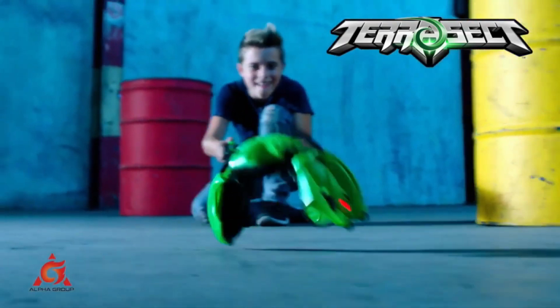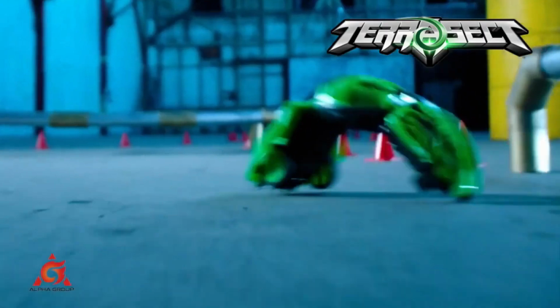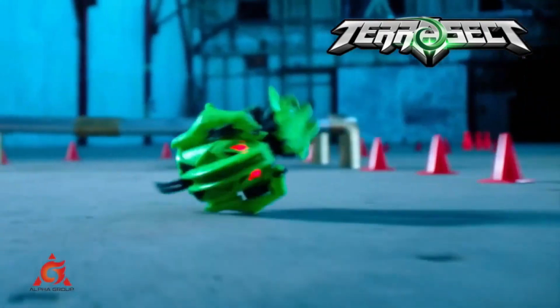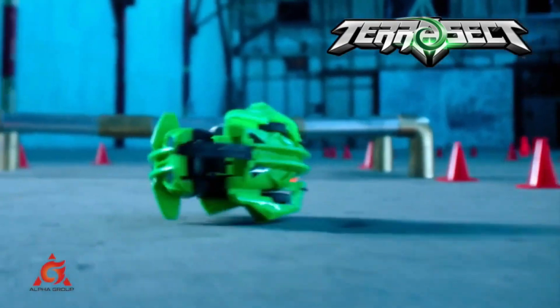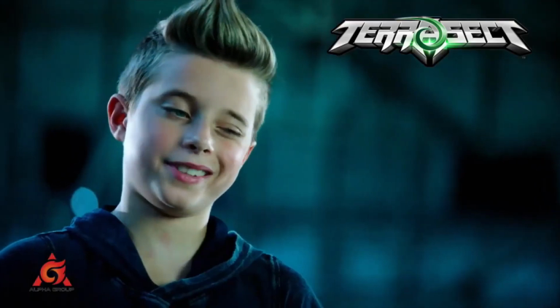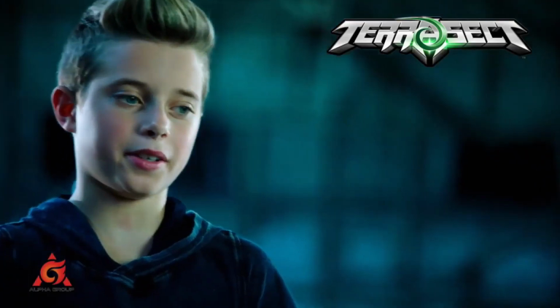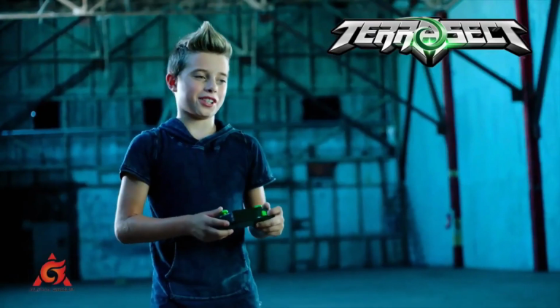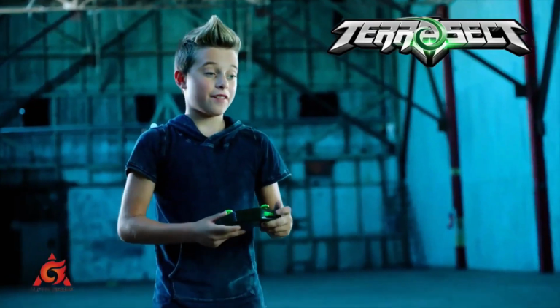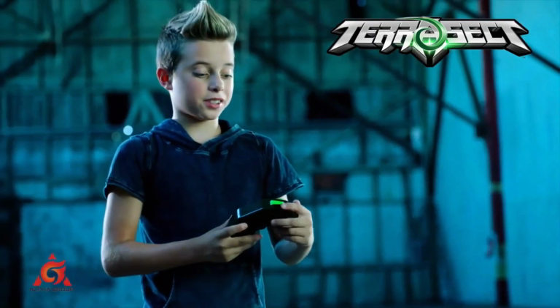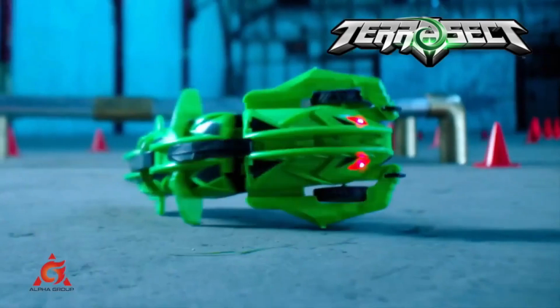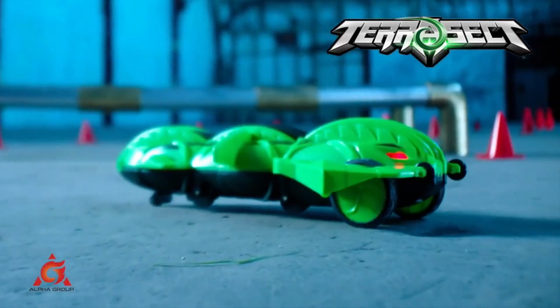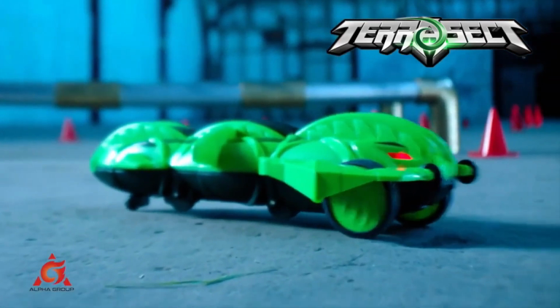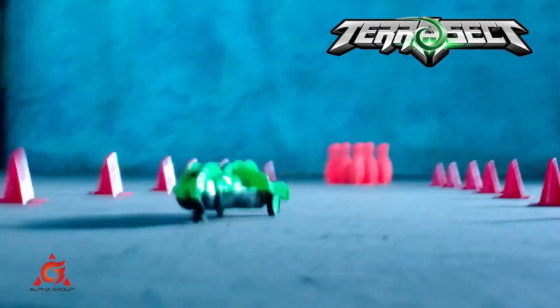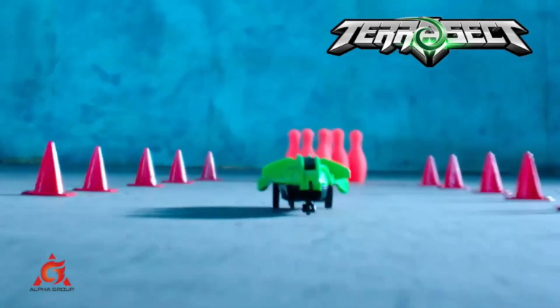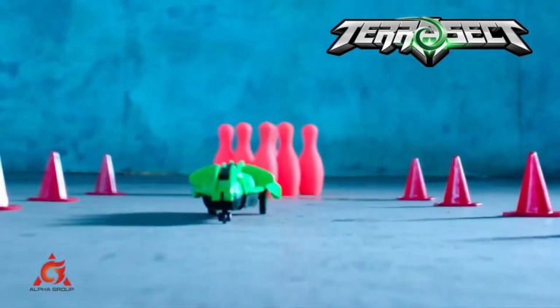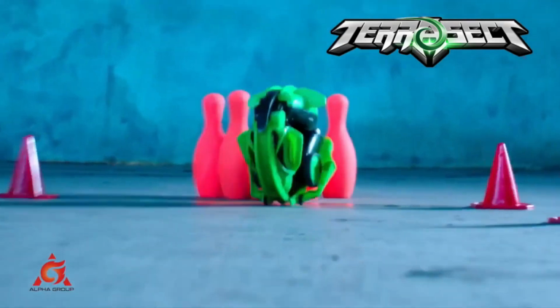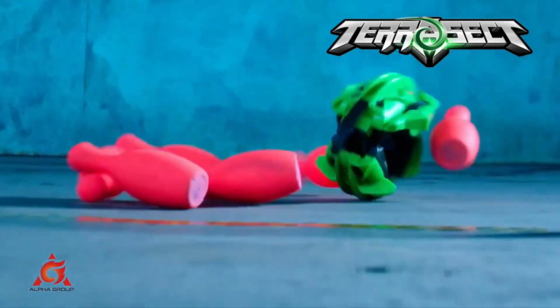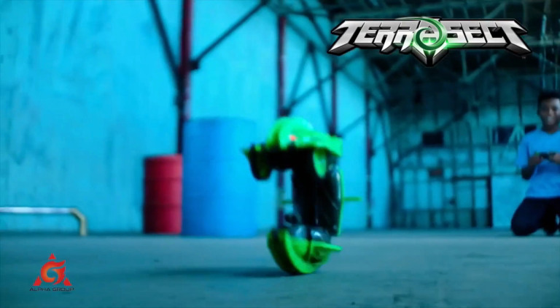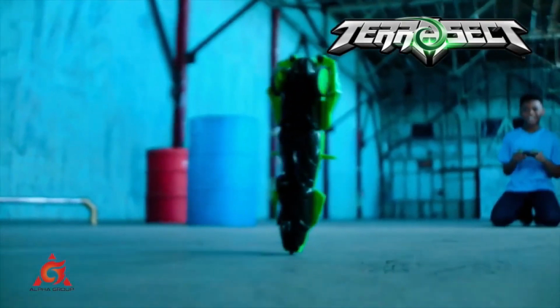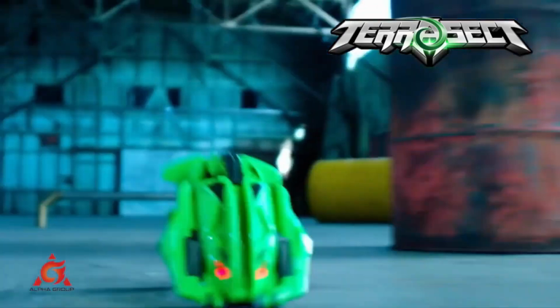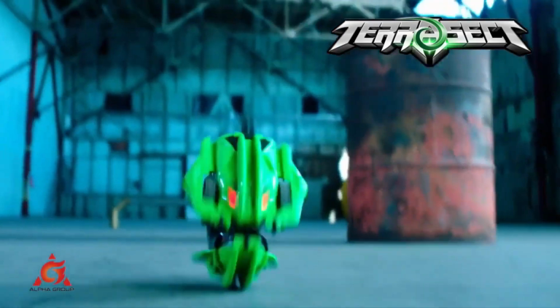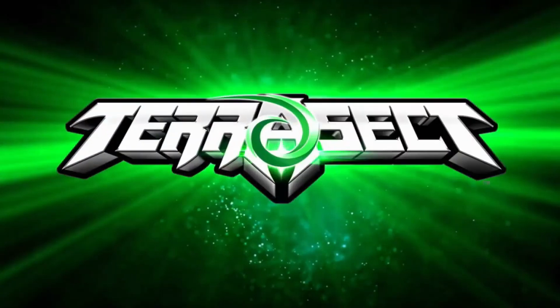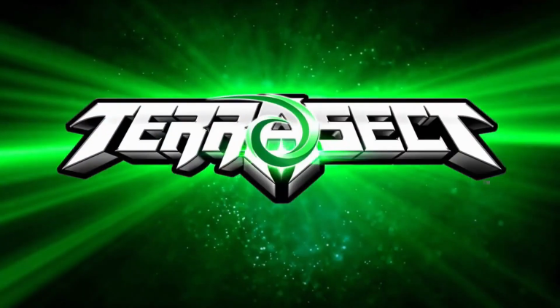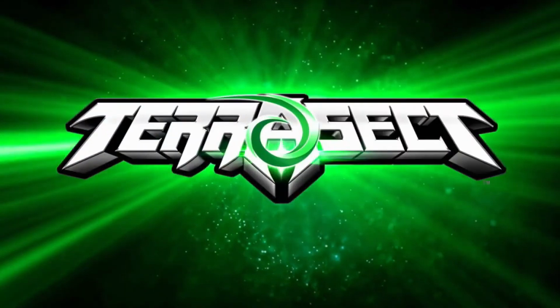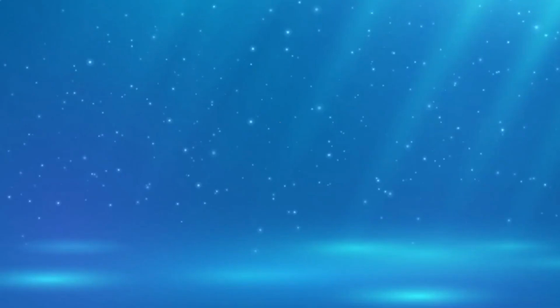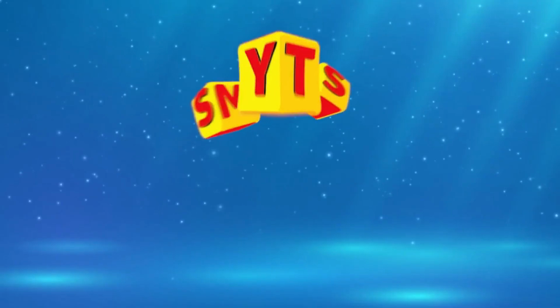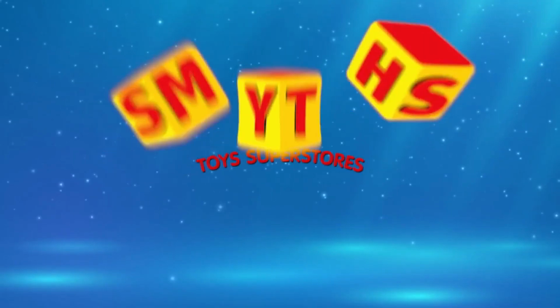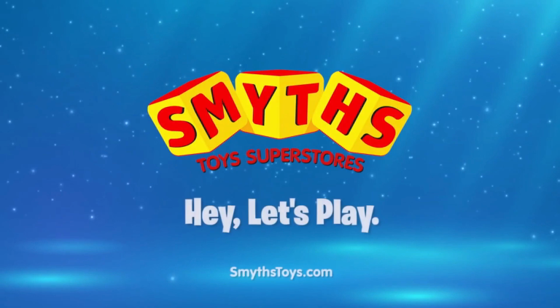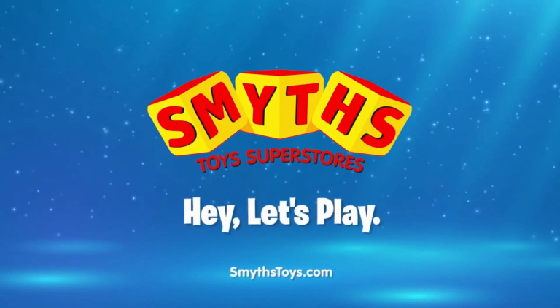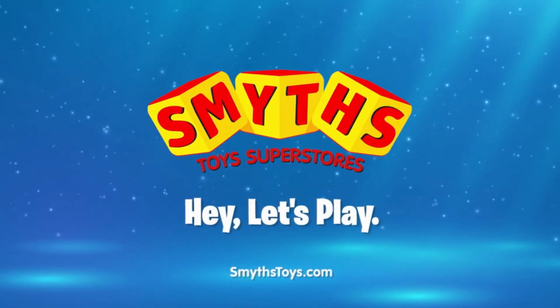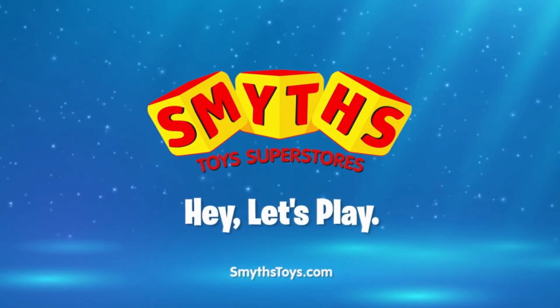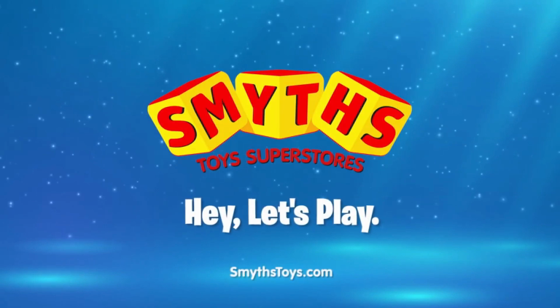He's down — but watch this. Press this button and he's back up. And we're back to rolling. Available now at Smith's Toys Superstores.